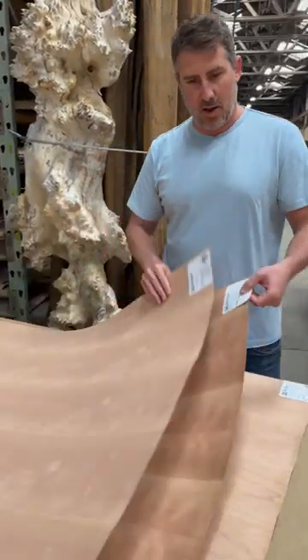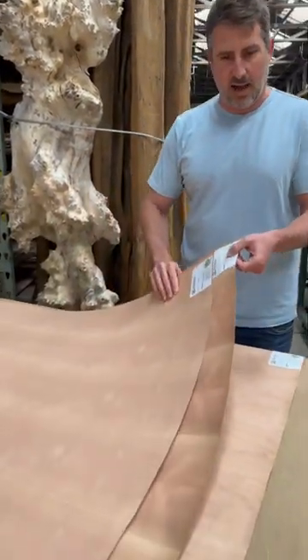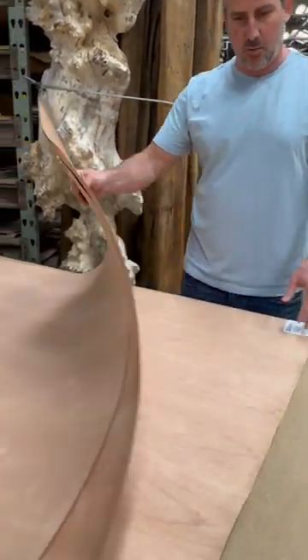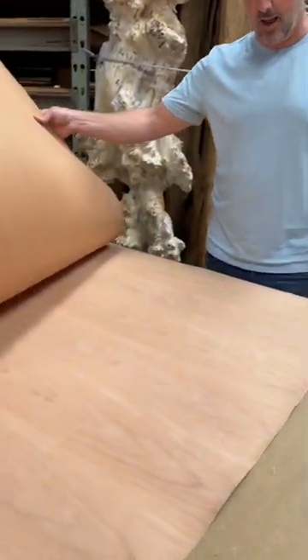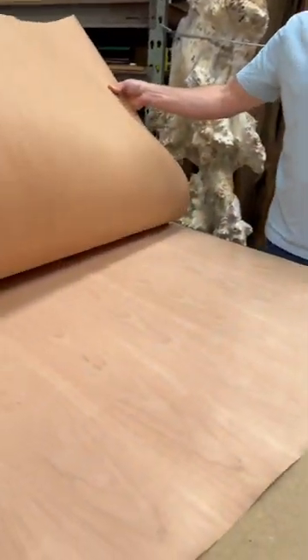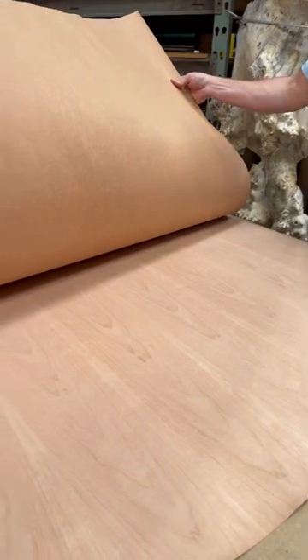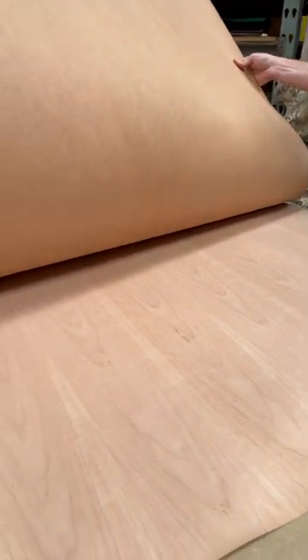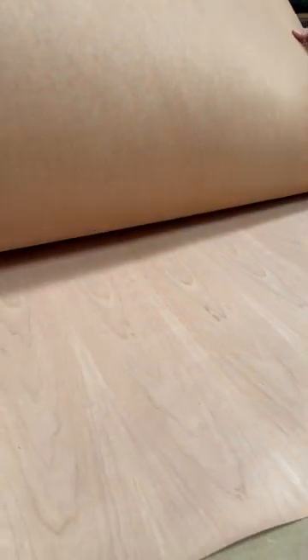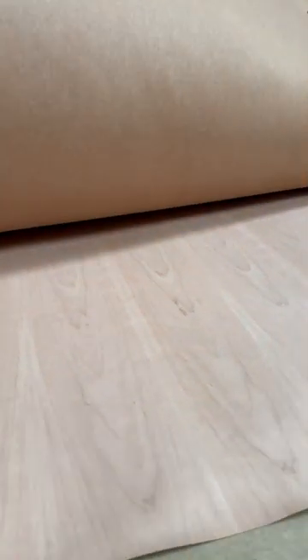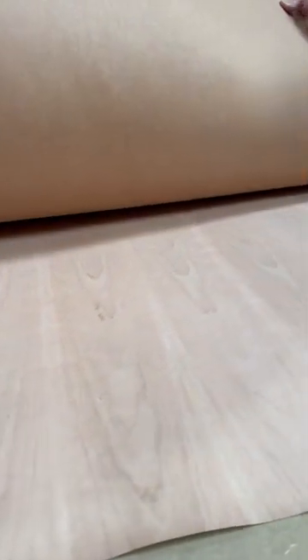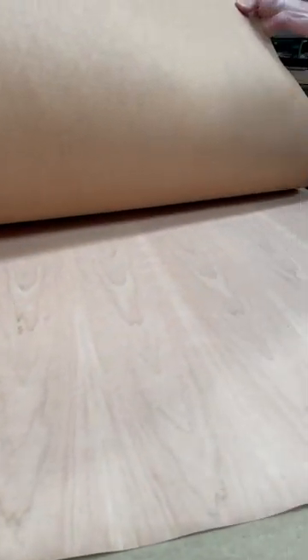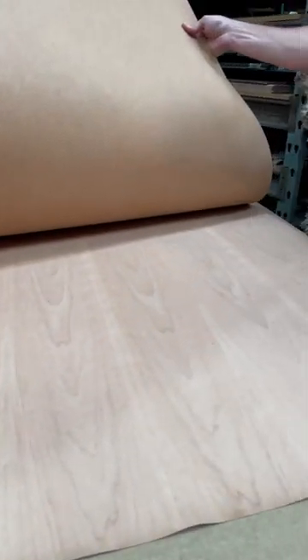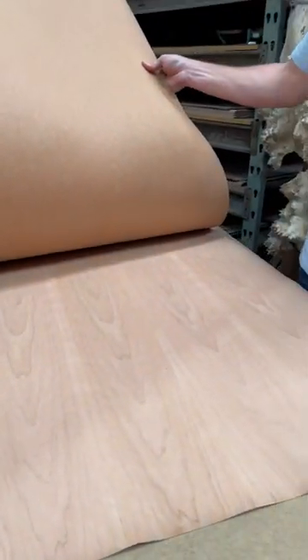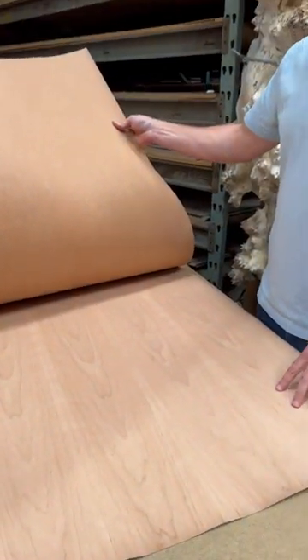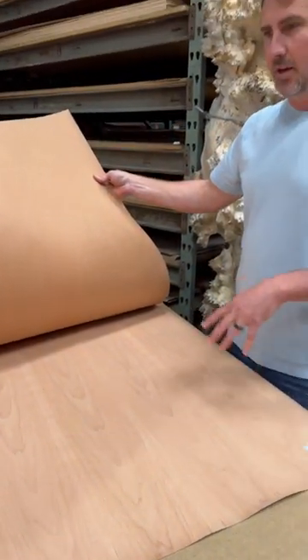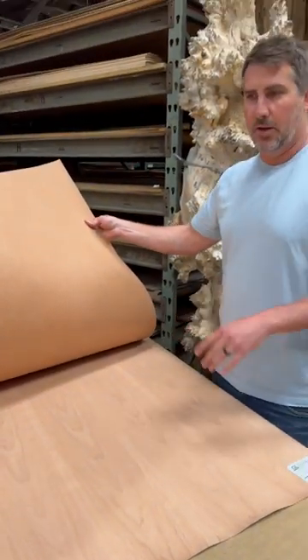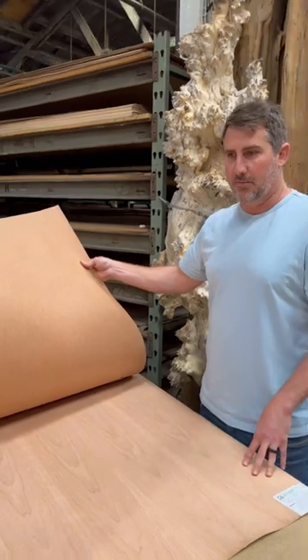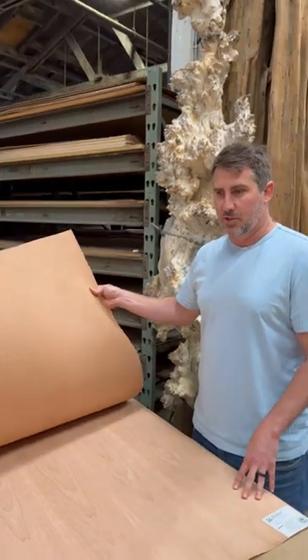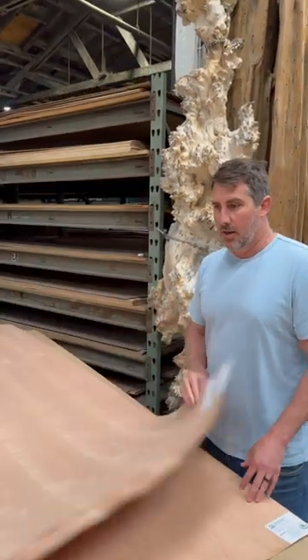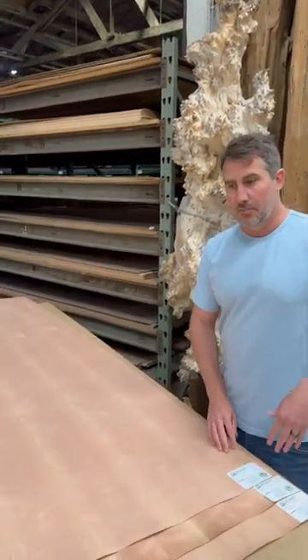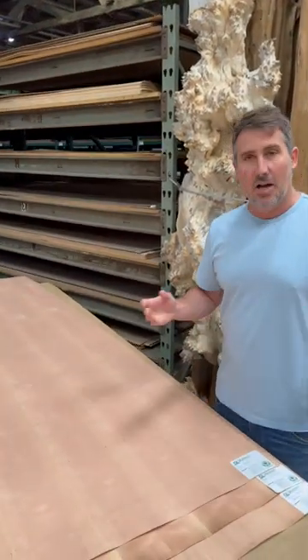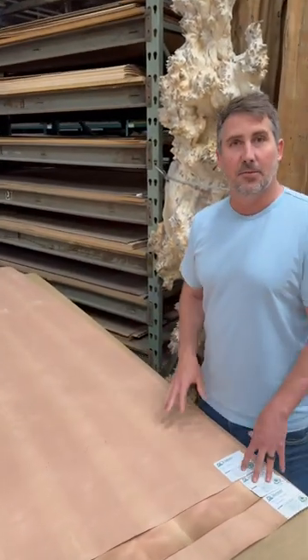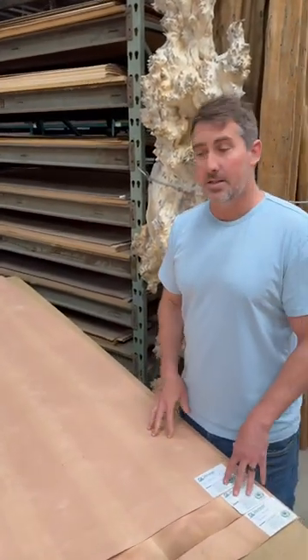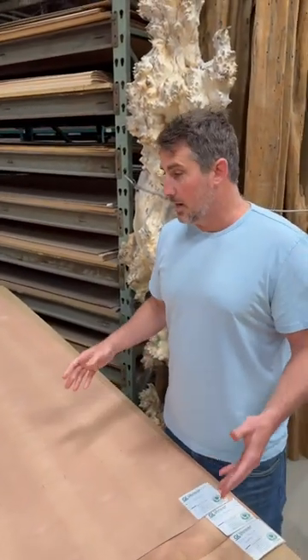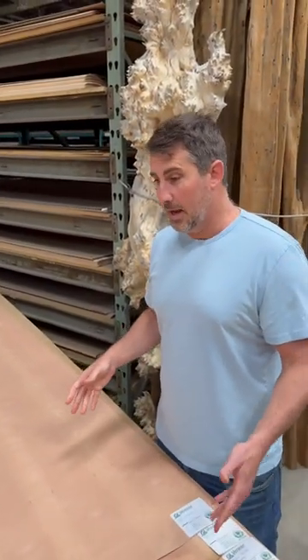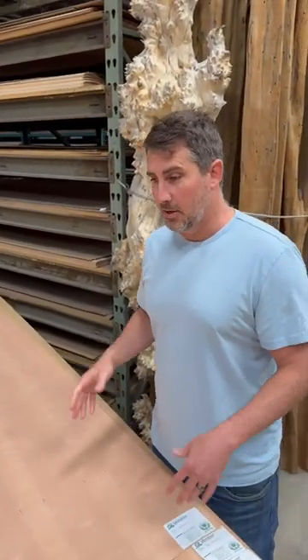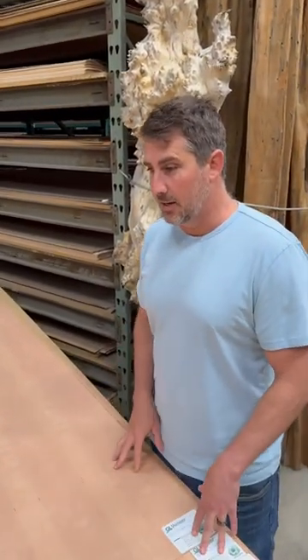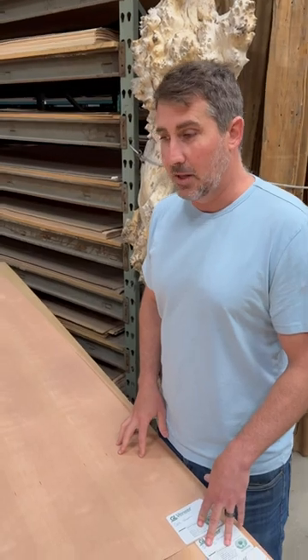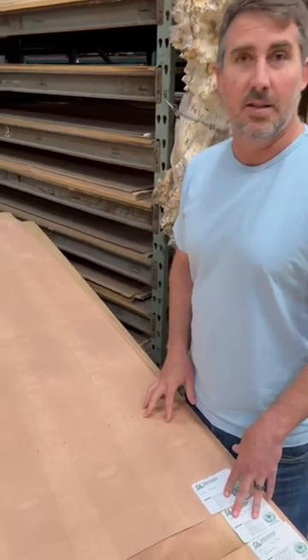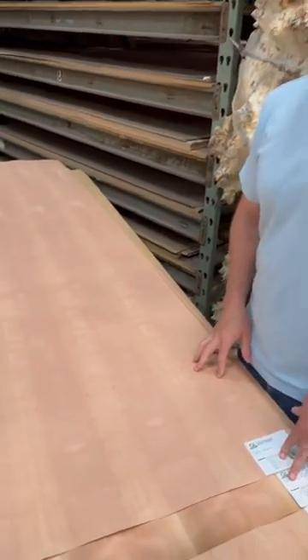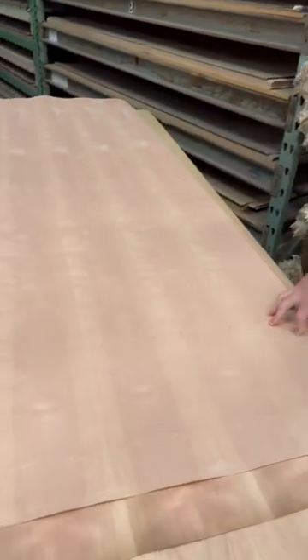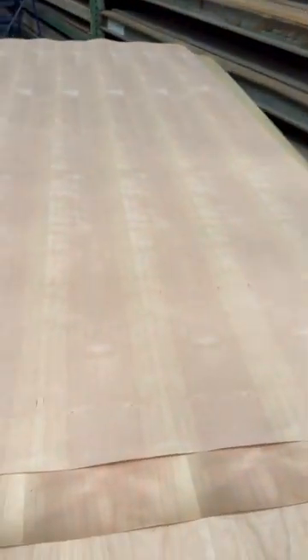And lastly, we have our plain slice cherry, showing the cathedral or heart of the tree going across the face of the sheet. Tons of different cuts and backers available in this species here at GL Veneer.